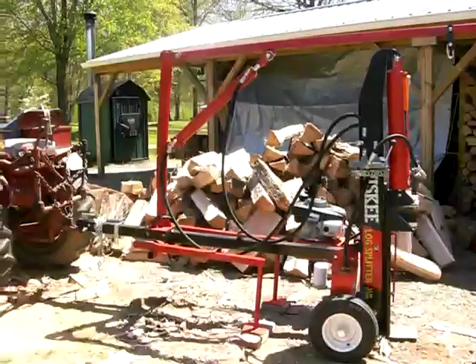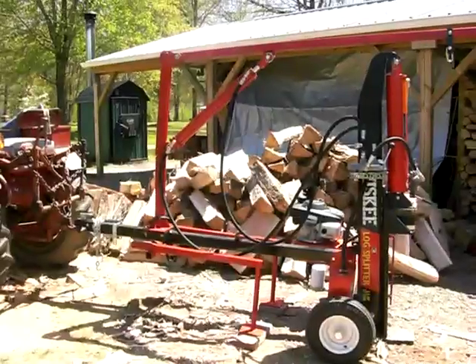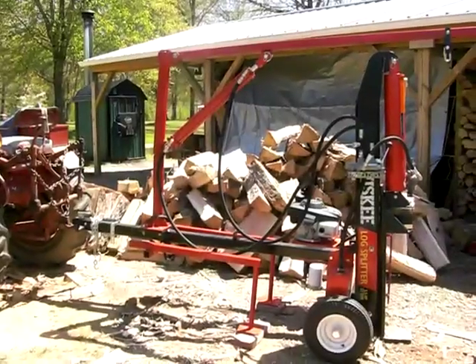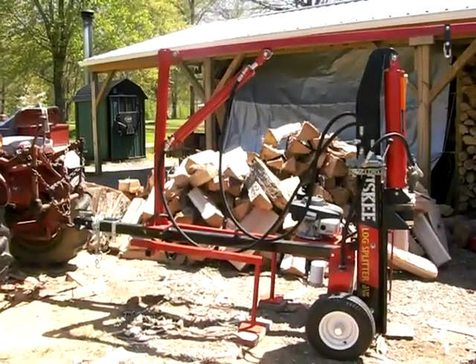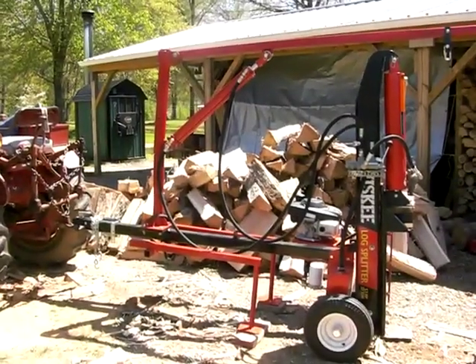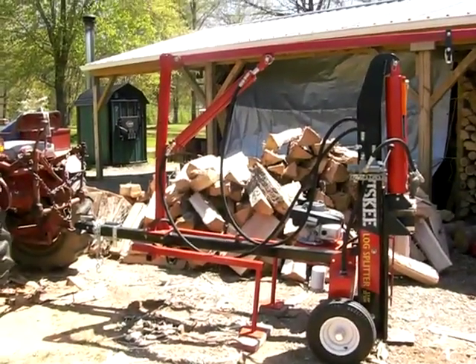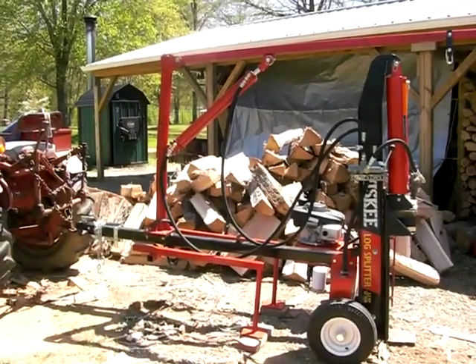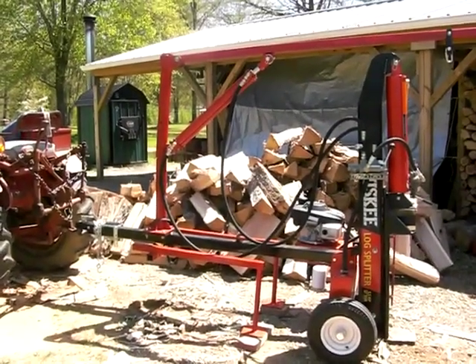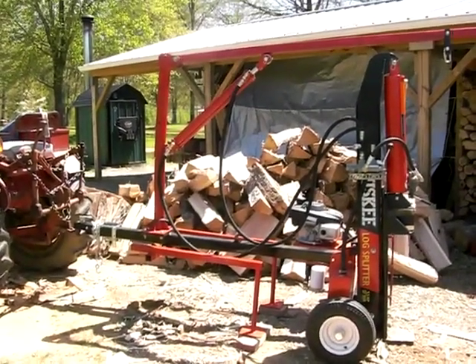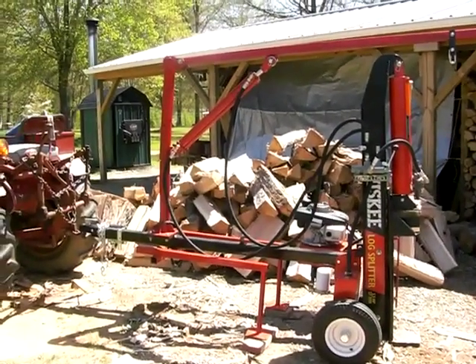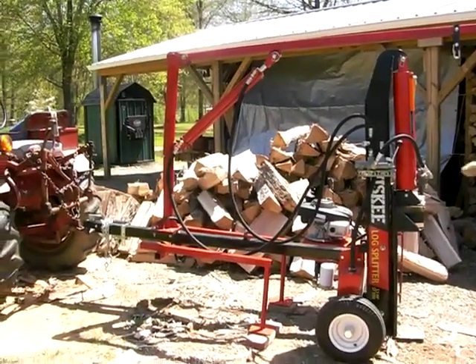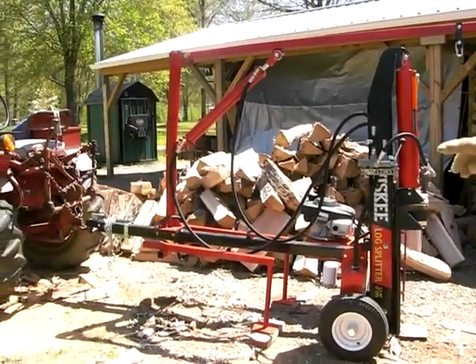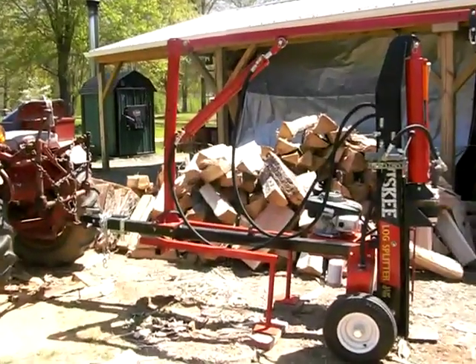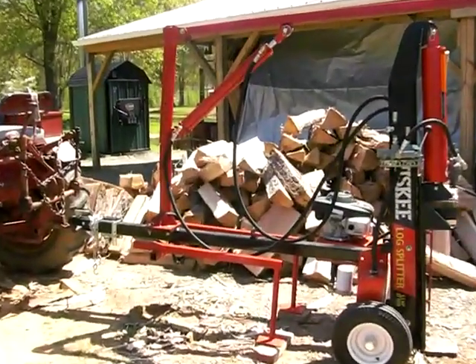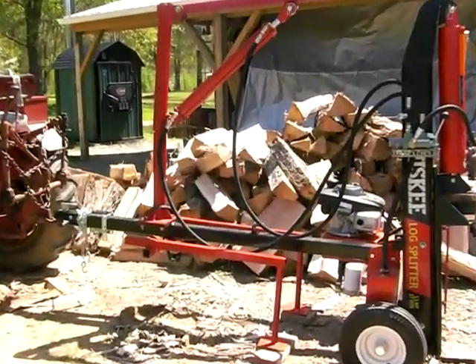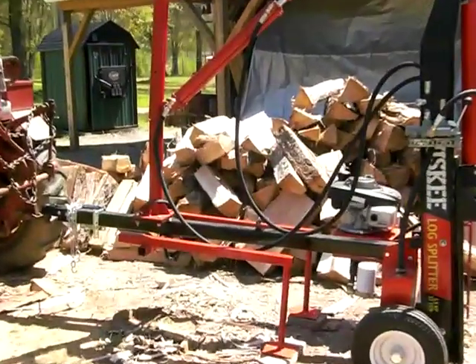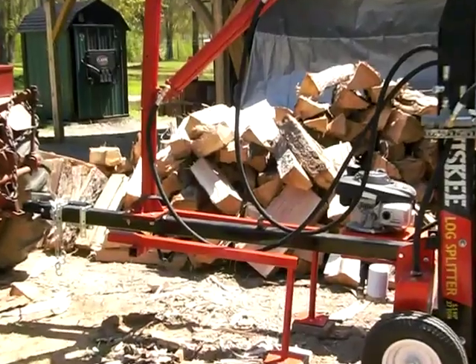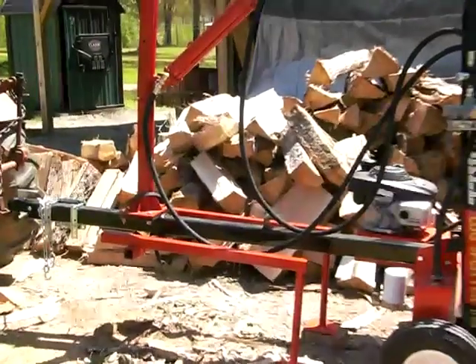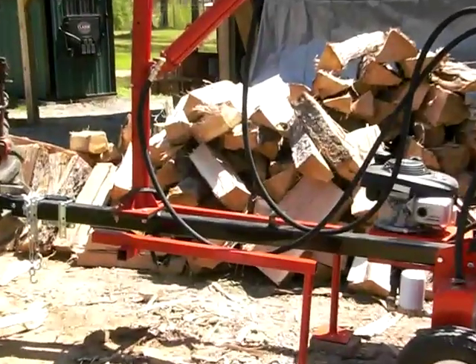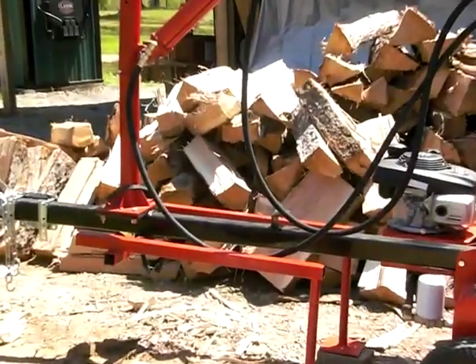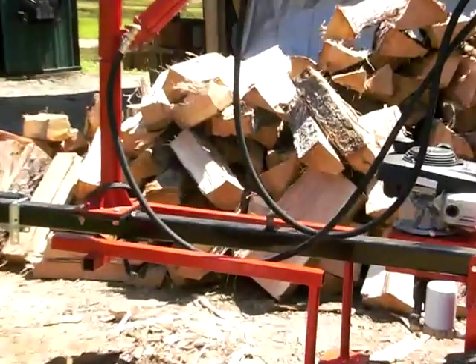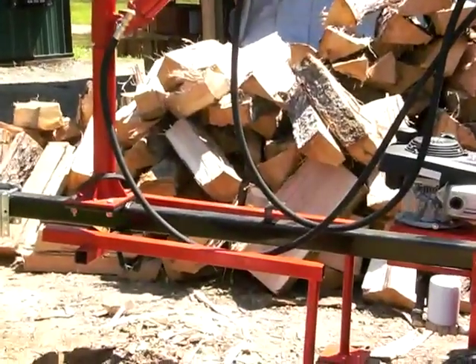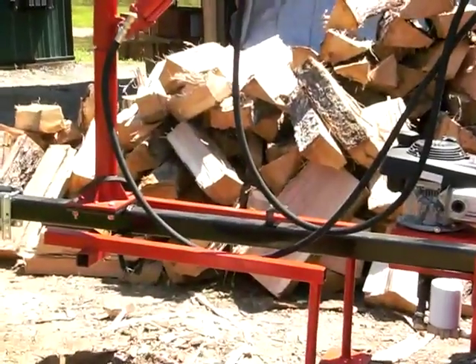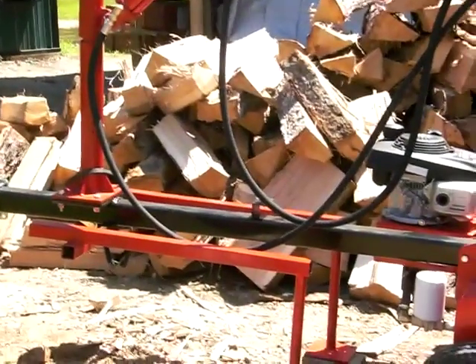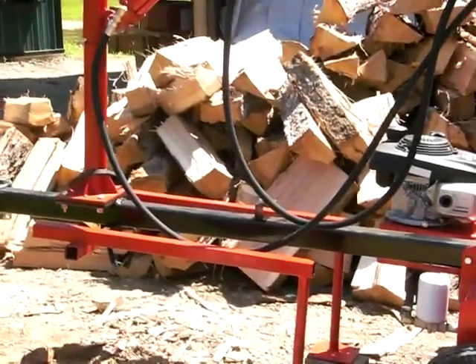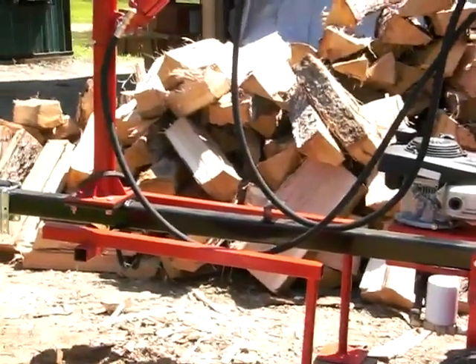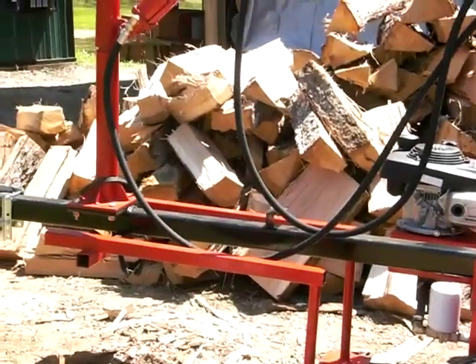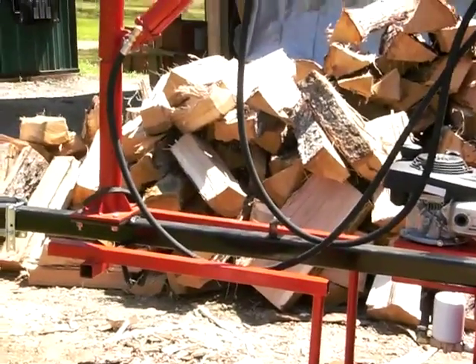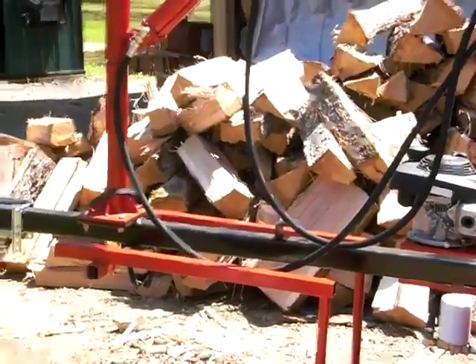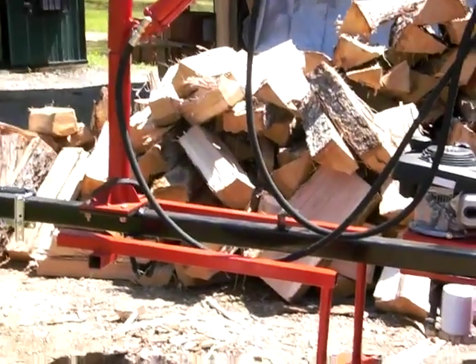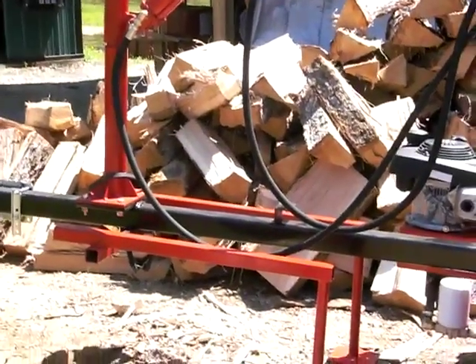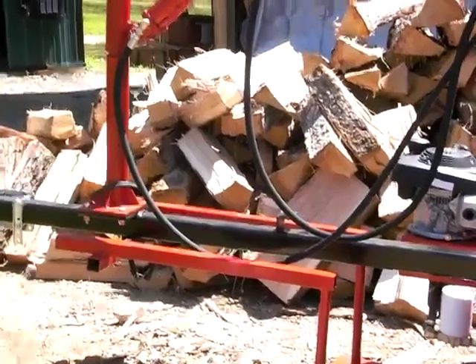This is the Tractor Supply 27-ton splitter I modified. I put a 3-inch square steel beam, 6 and a half feet long, to support the lift.